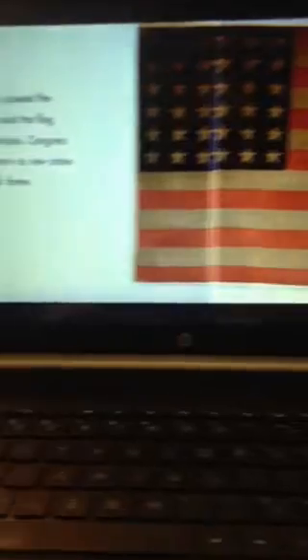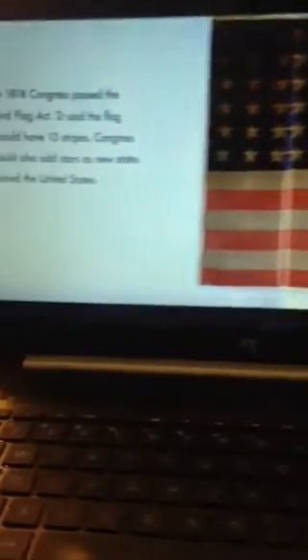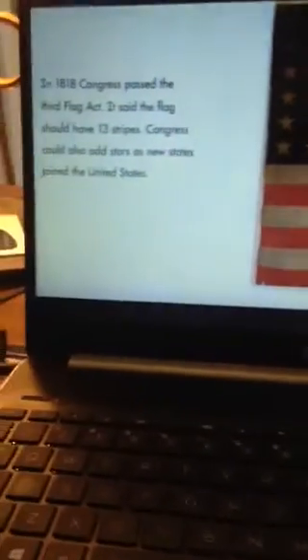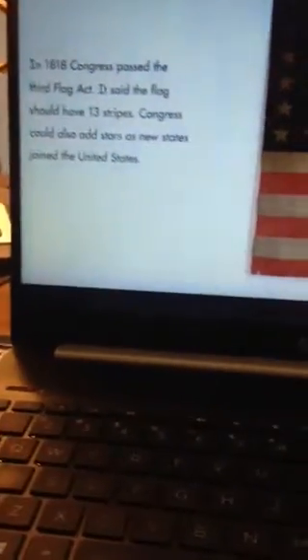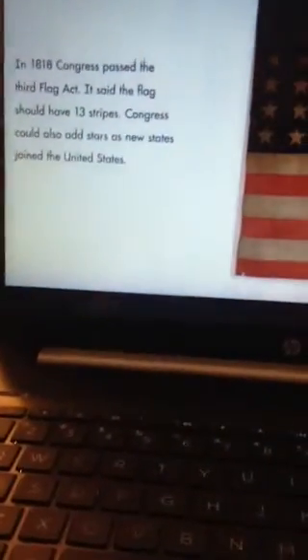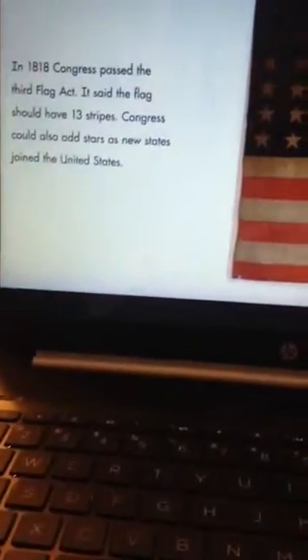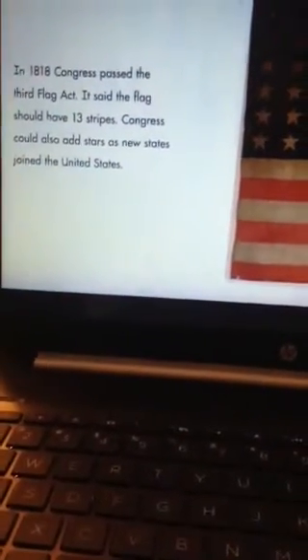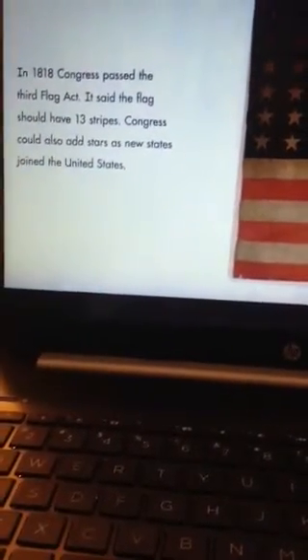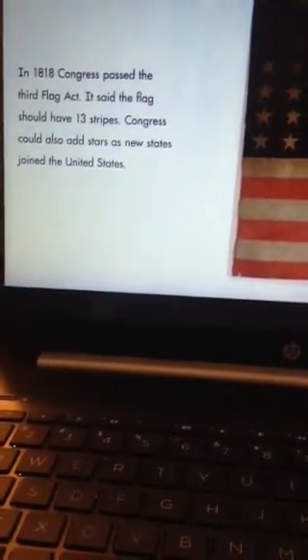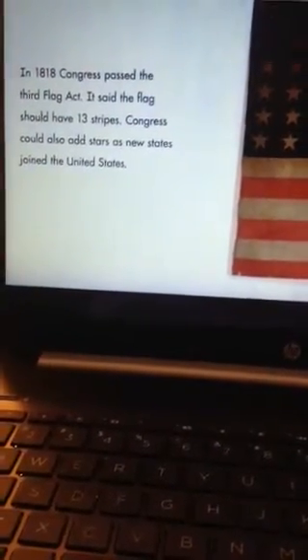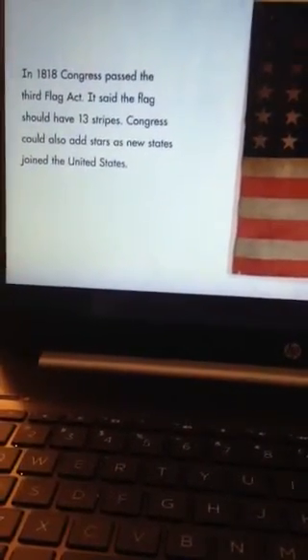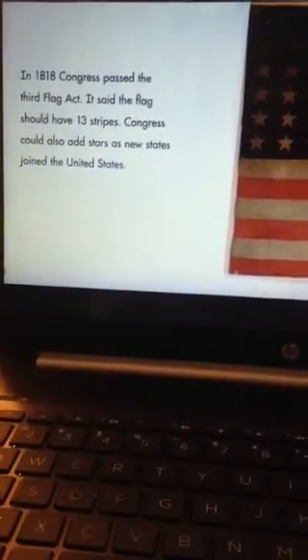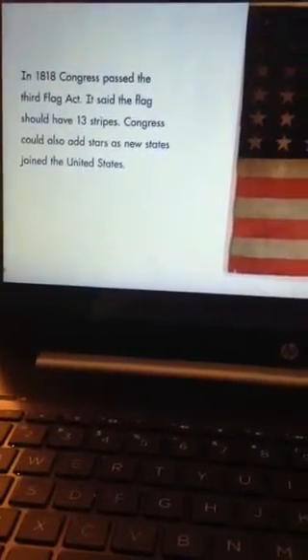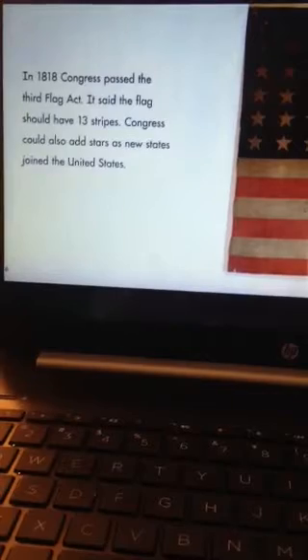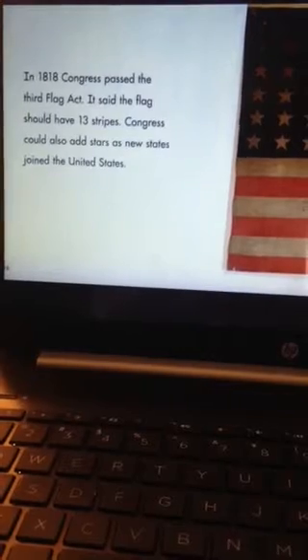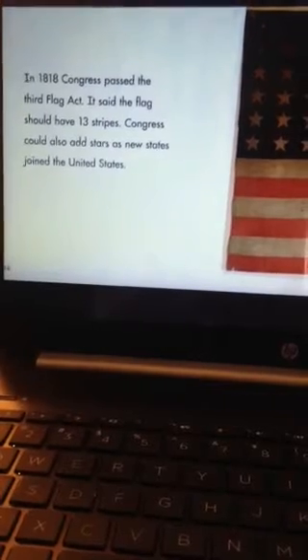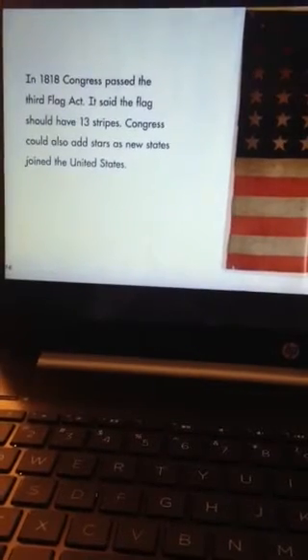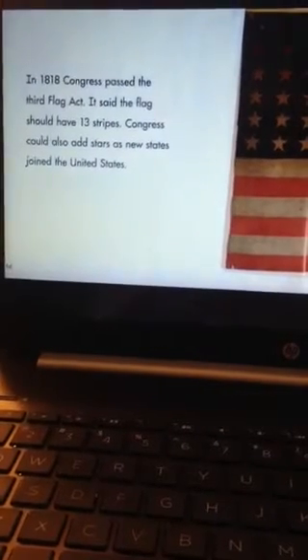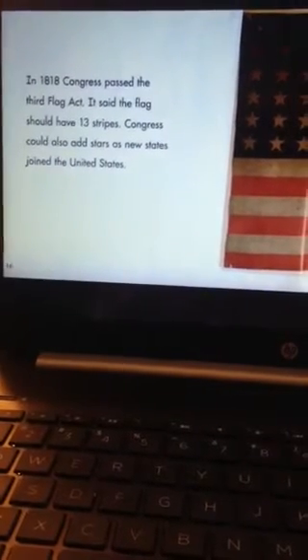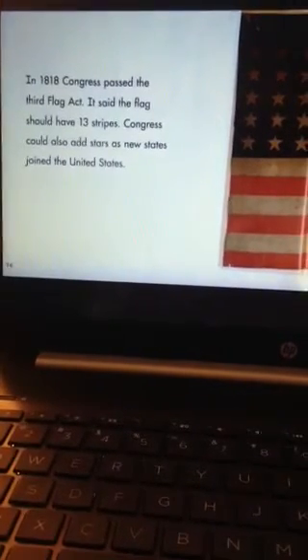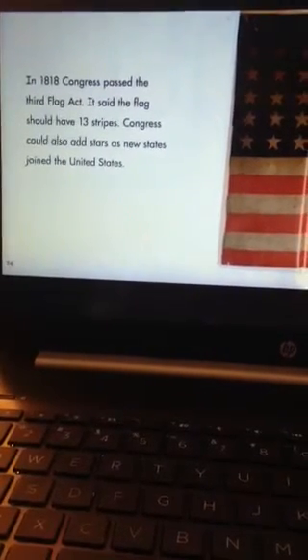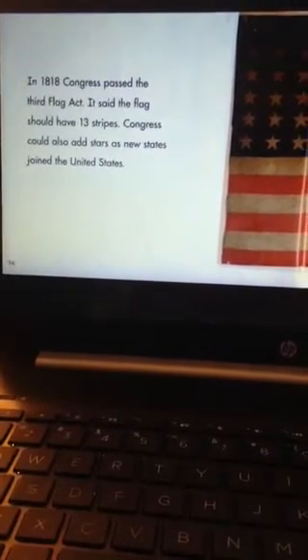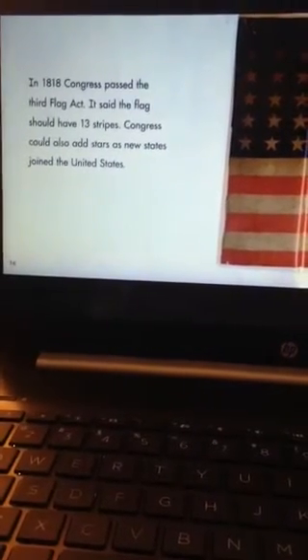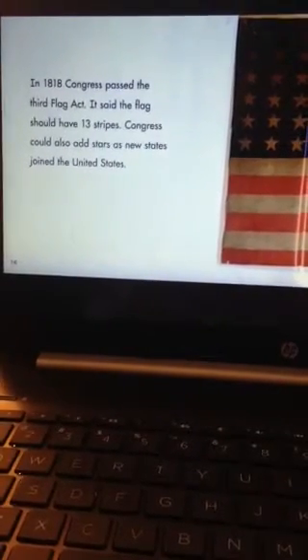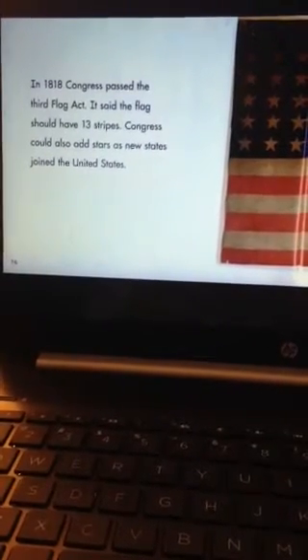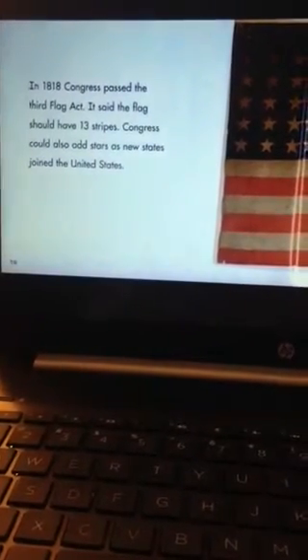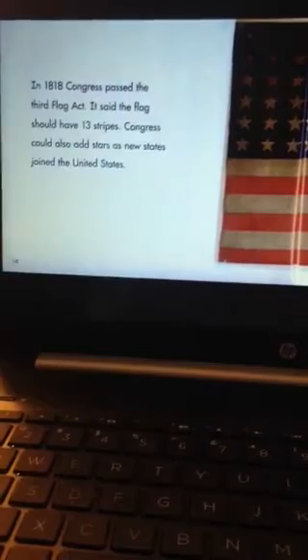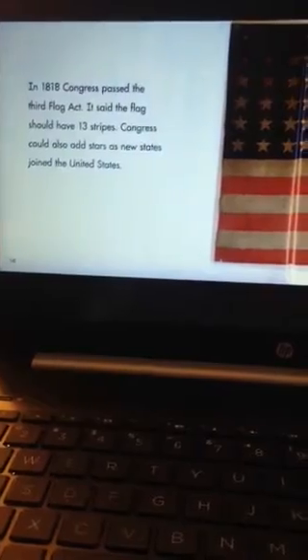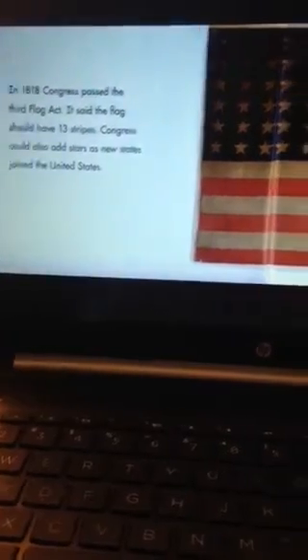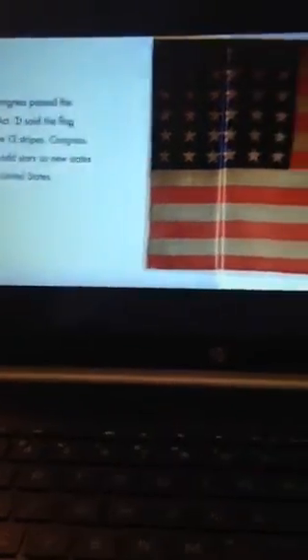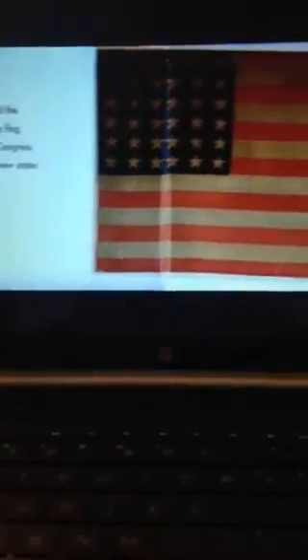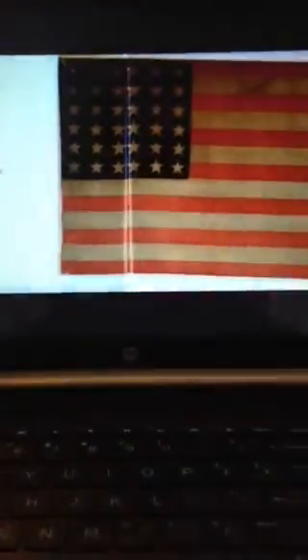In 1818, Congress passed the Third Flag Act. It said the flag should have 13 stripes. Congress could also add stars as new states joined the United States.